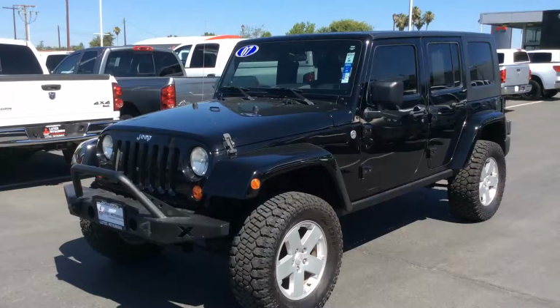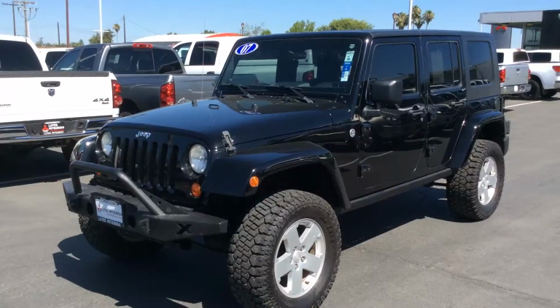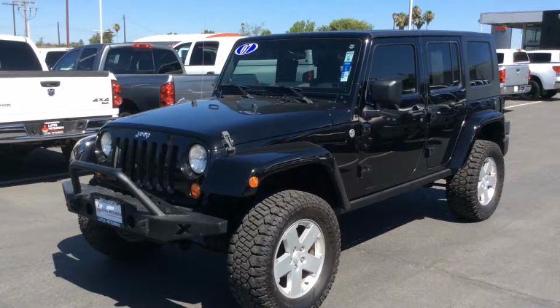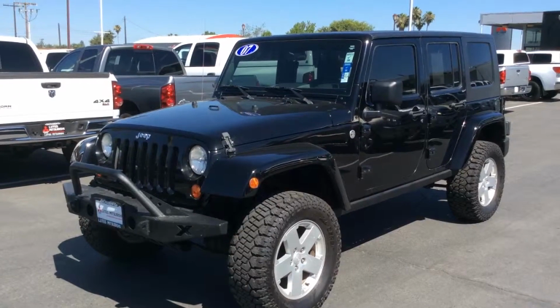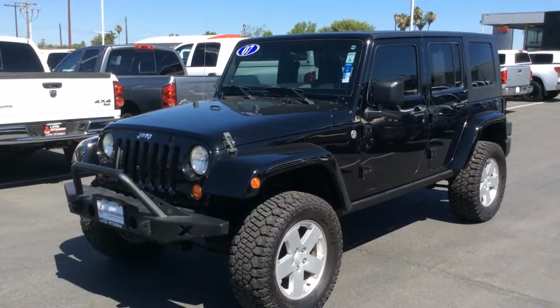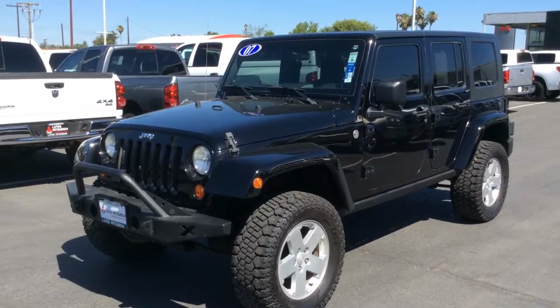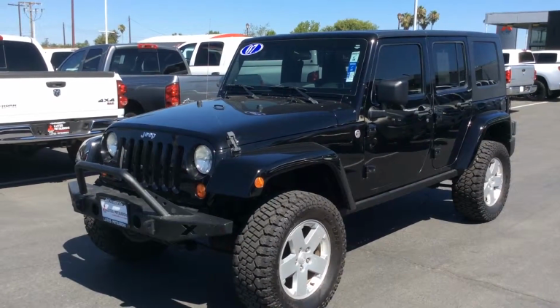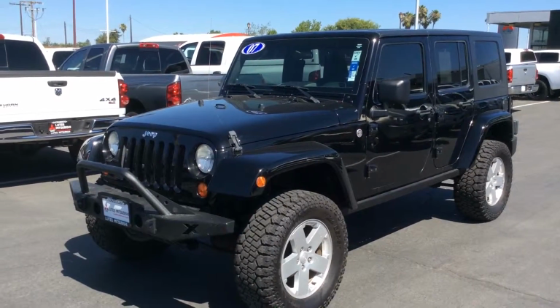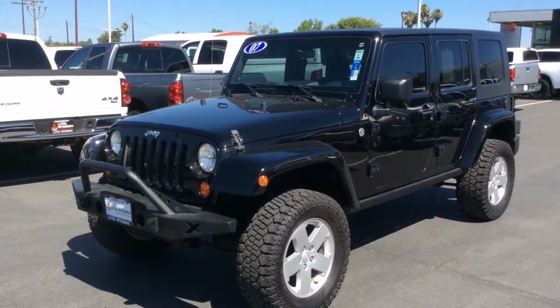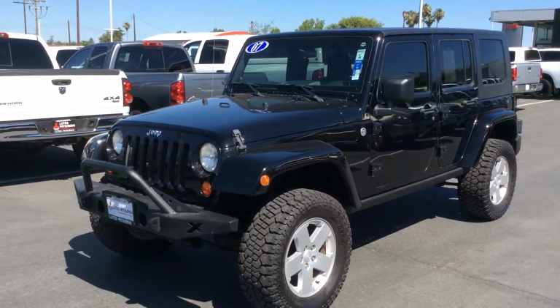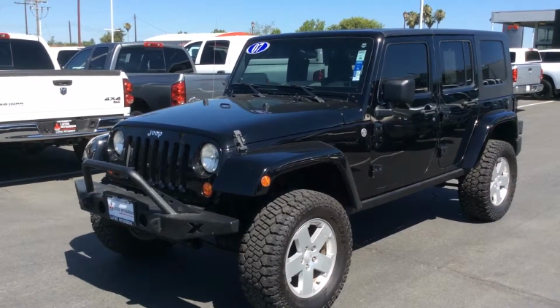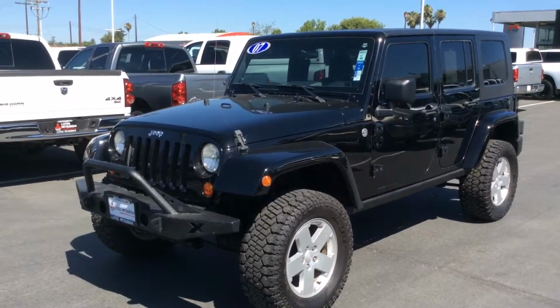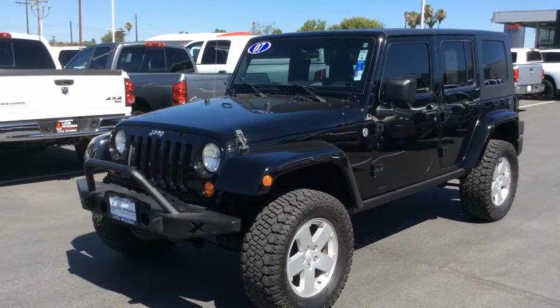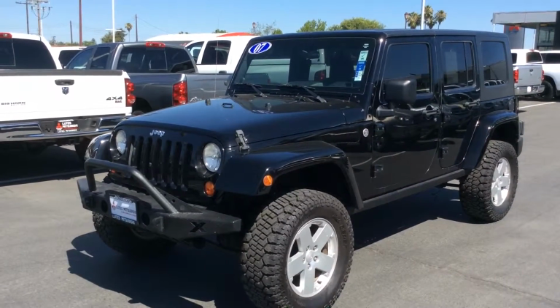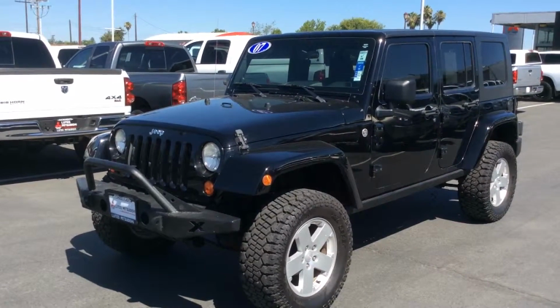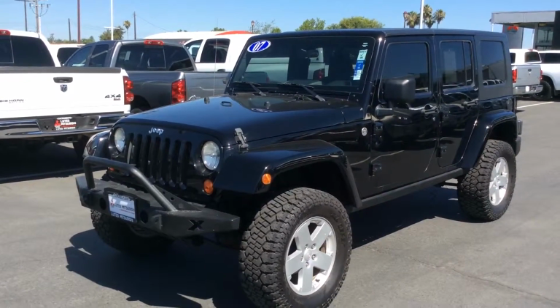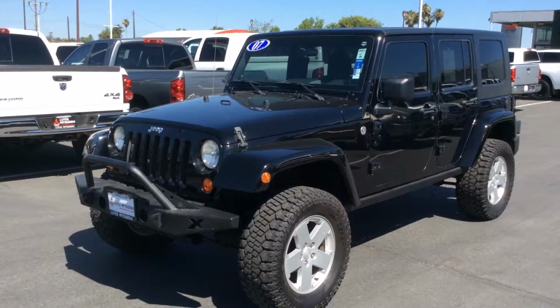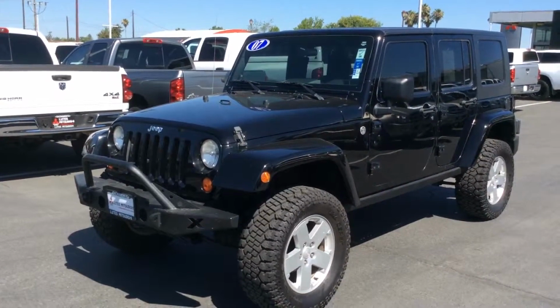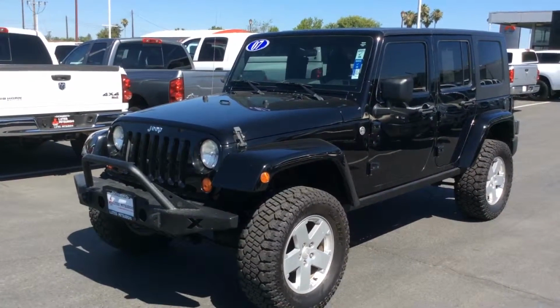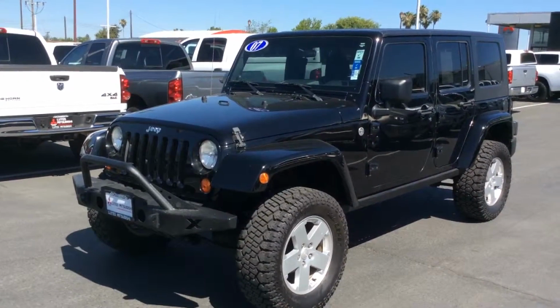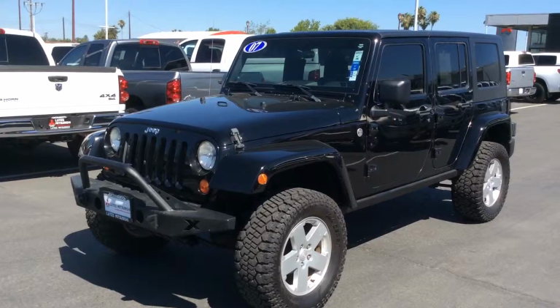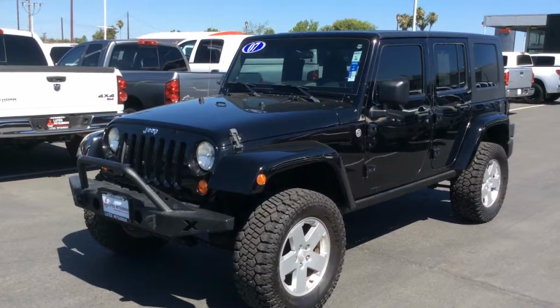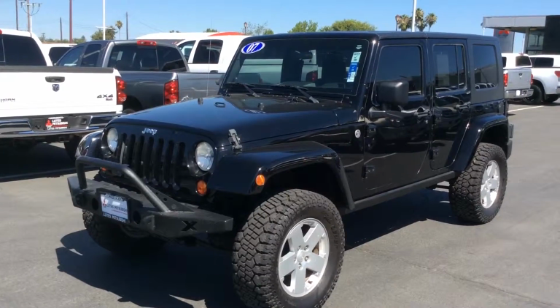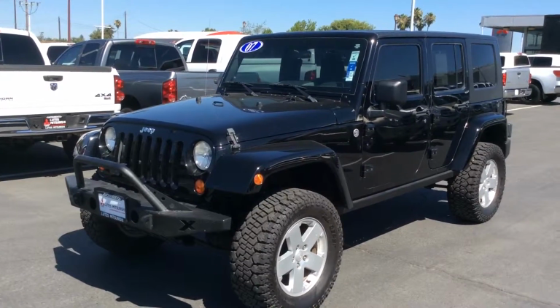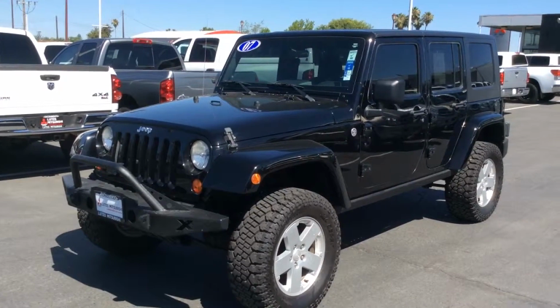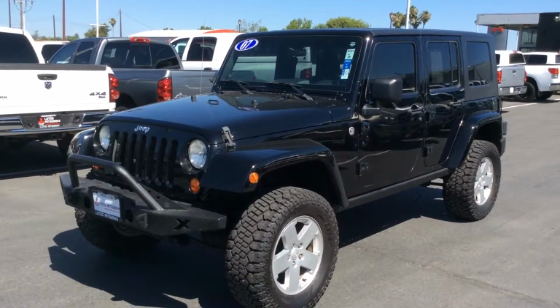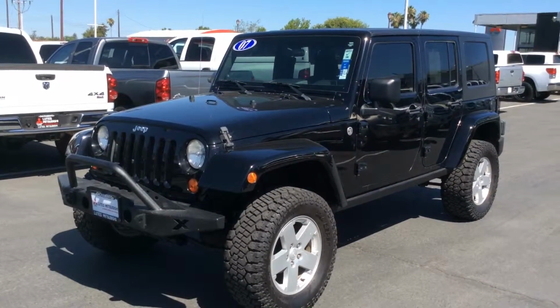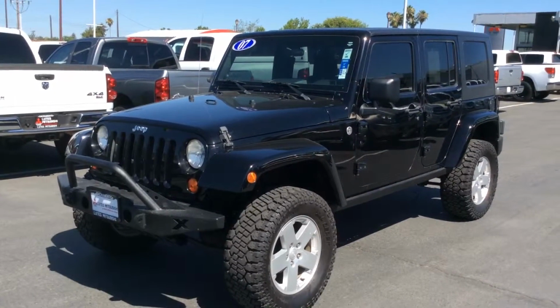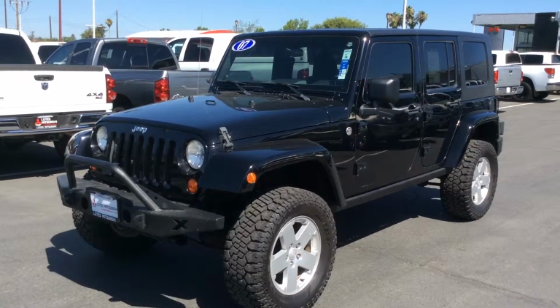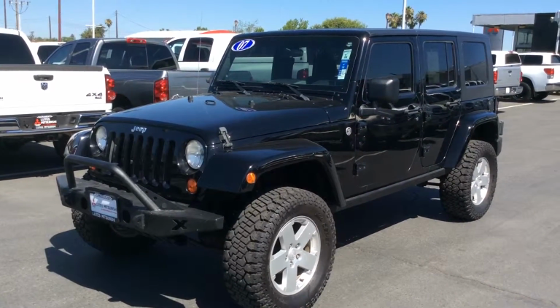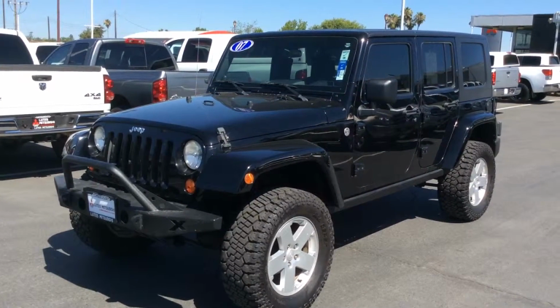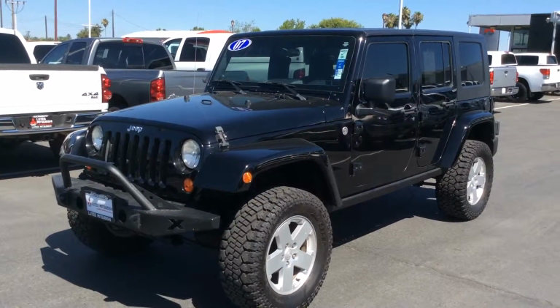Good morning, Jasmine. This is Jerry at Lutz Mitsubishi. I'm the internet sales manager. I'm sending you a short video on the 2007 Jeep Wrangler Unlimited that you had inquired about.